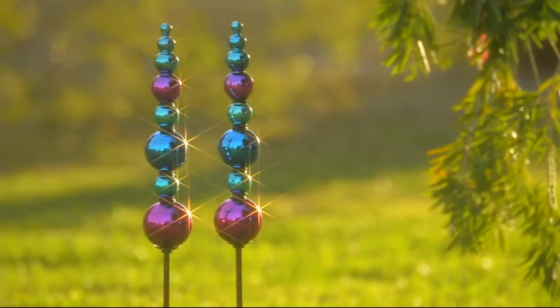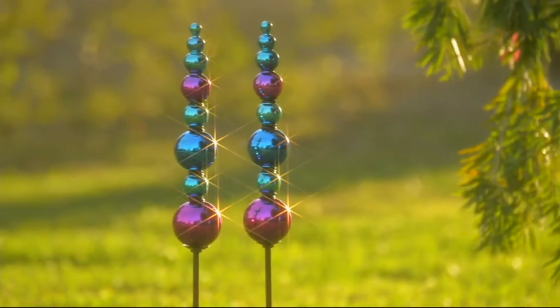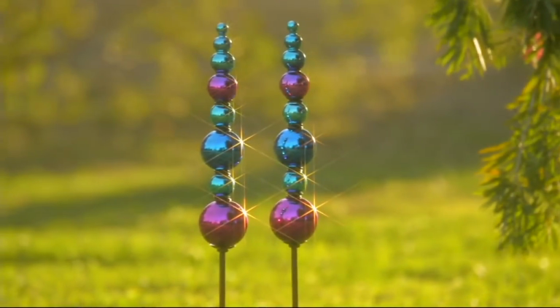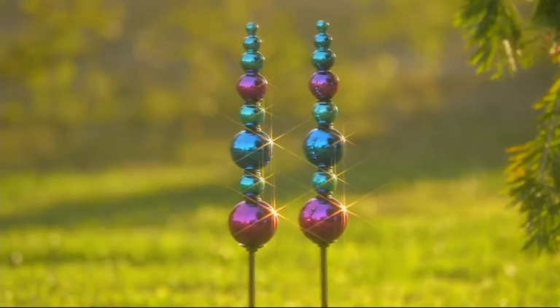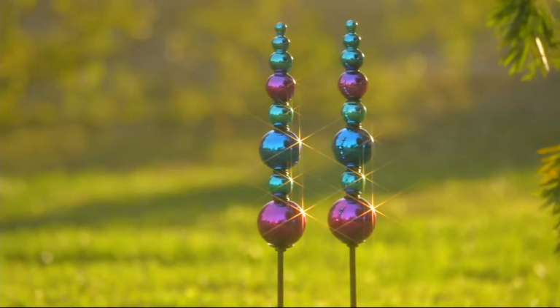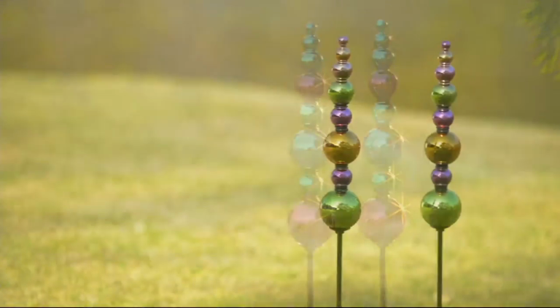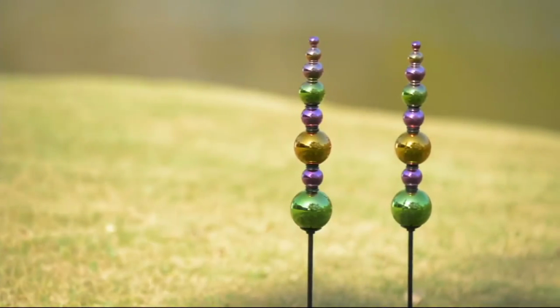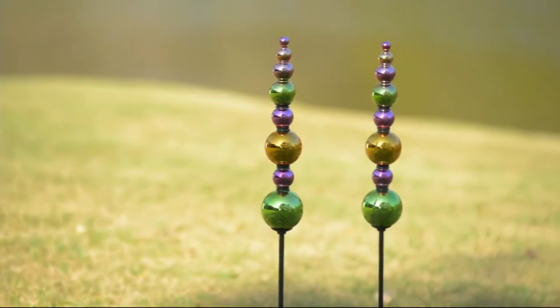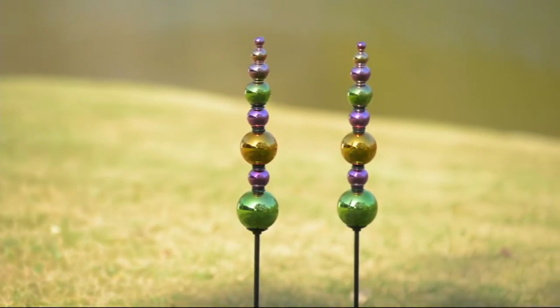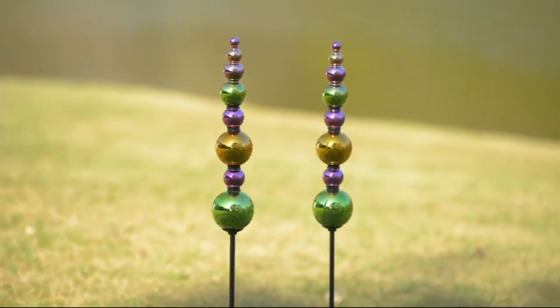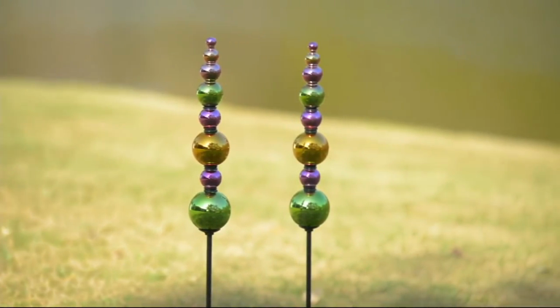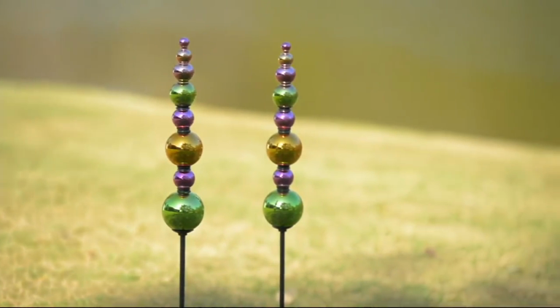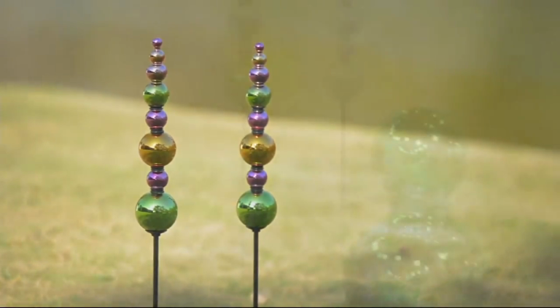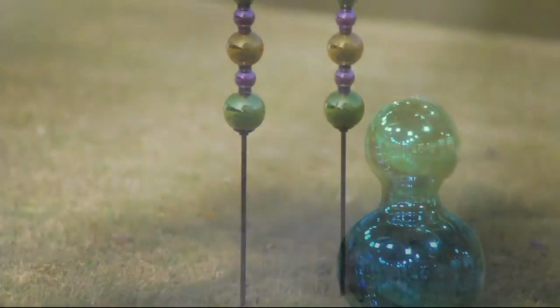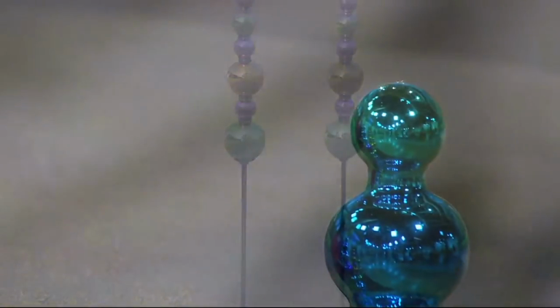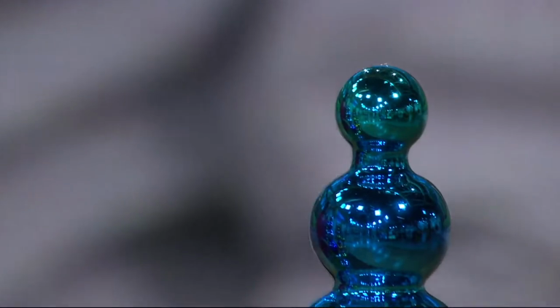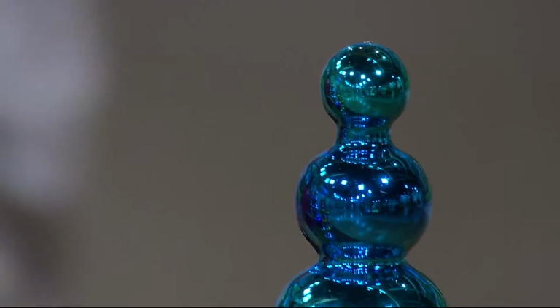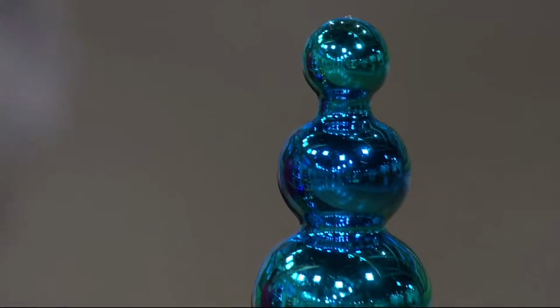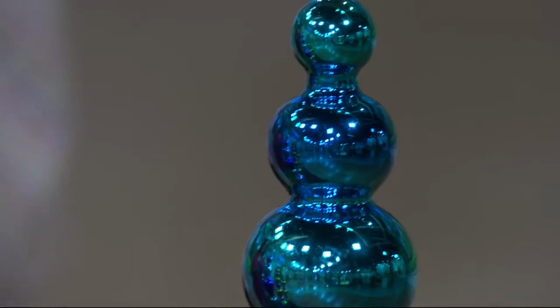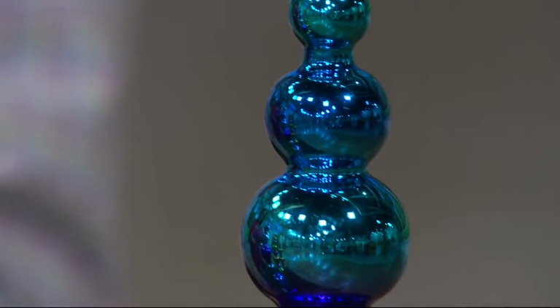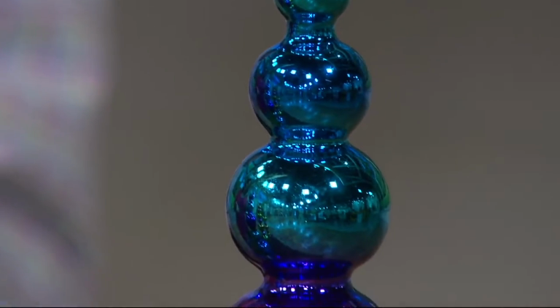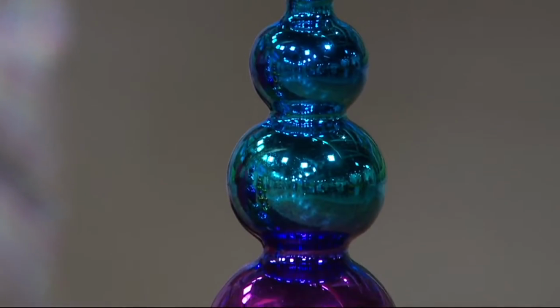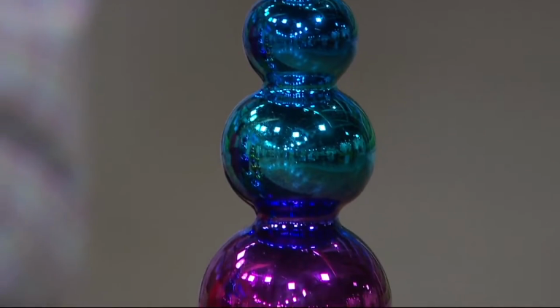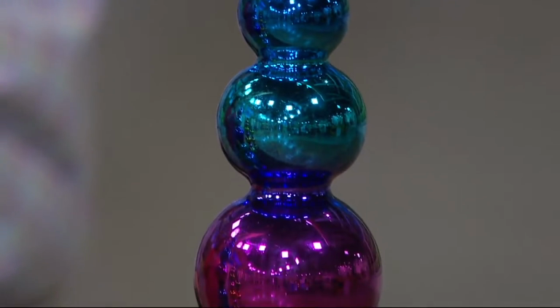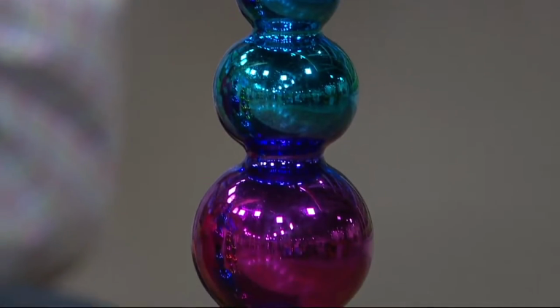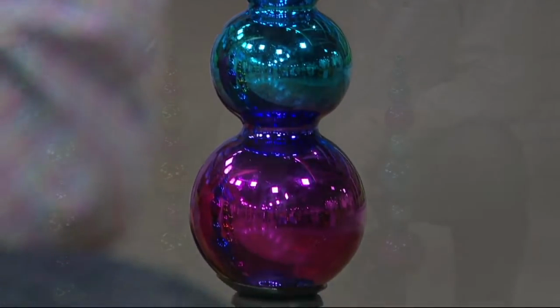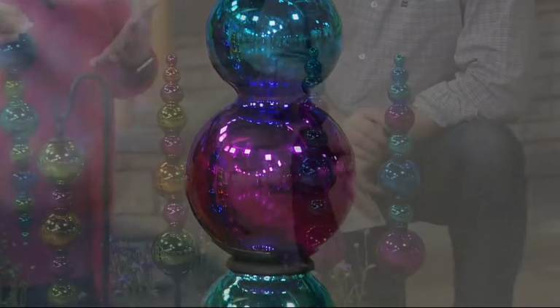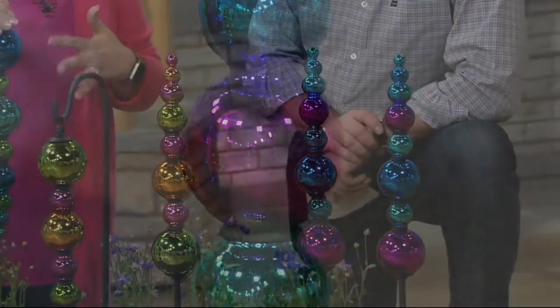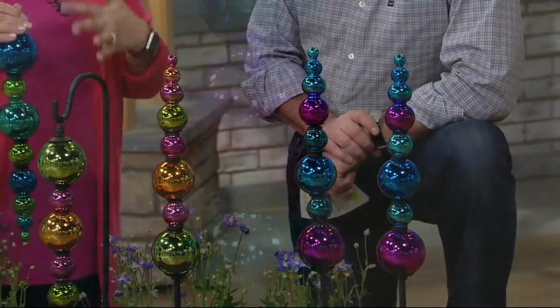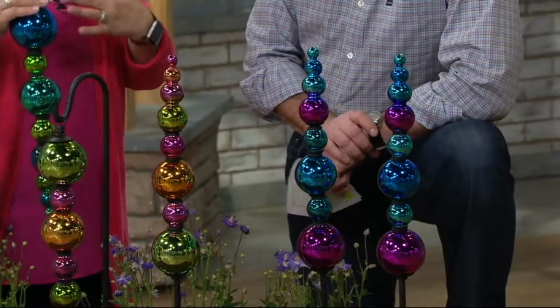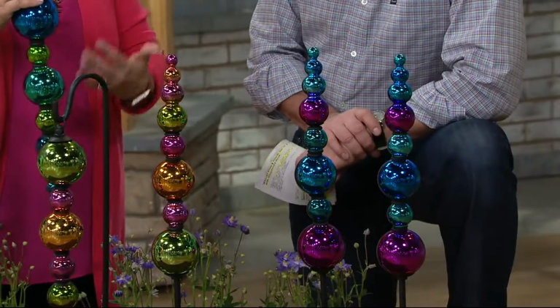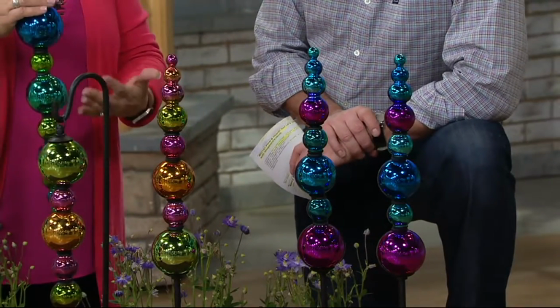M52143, everything in this show under $50. This is our only order of the season, now available. These are so many places you could use these around your yard. They're so artistic, and I love that Plow and Hearth brings you something so artistic to add to your garden.